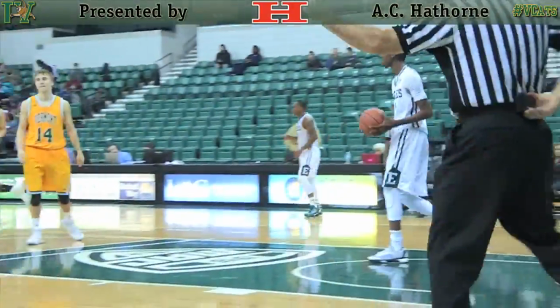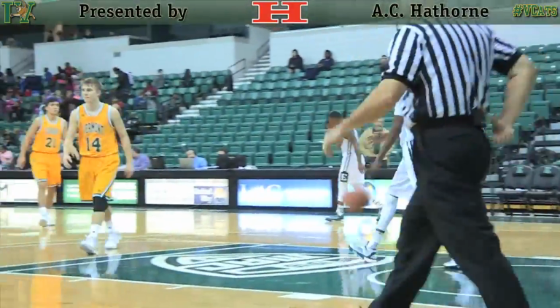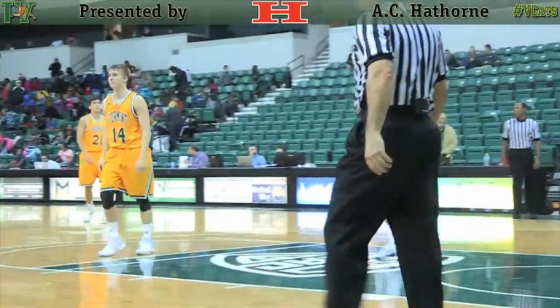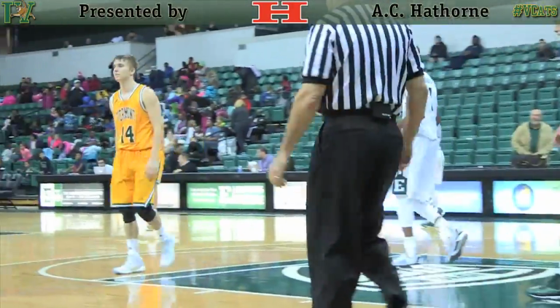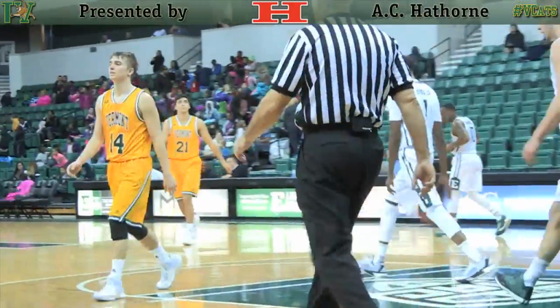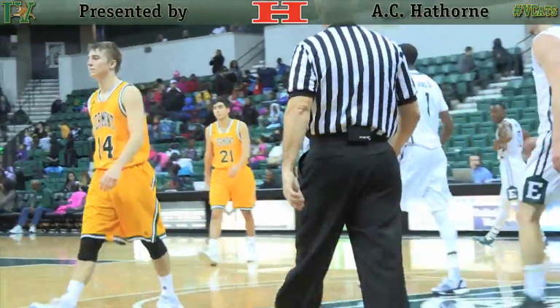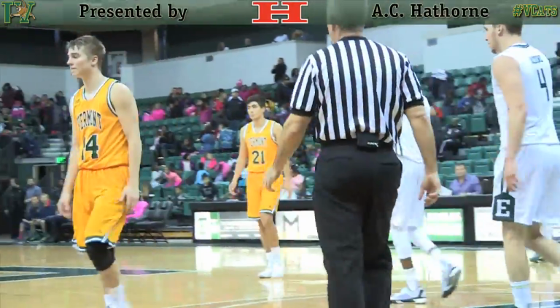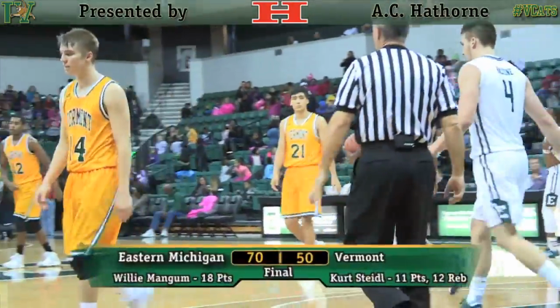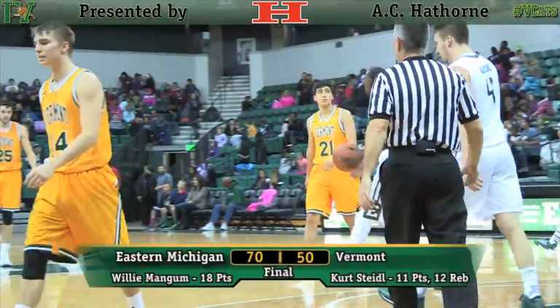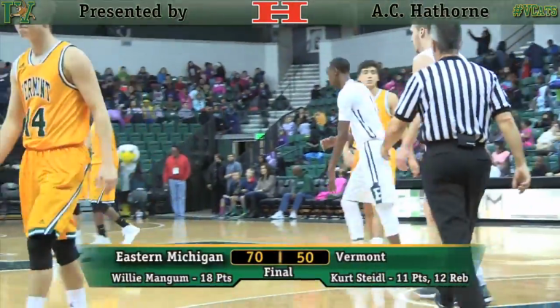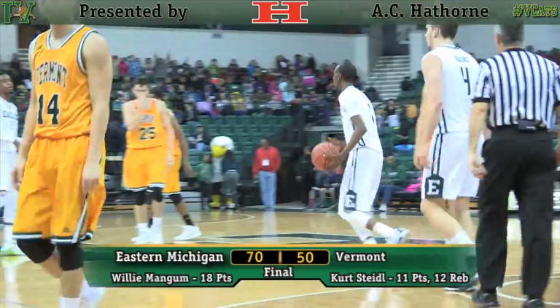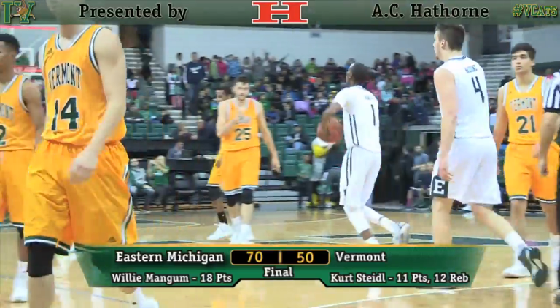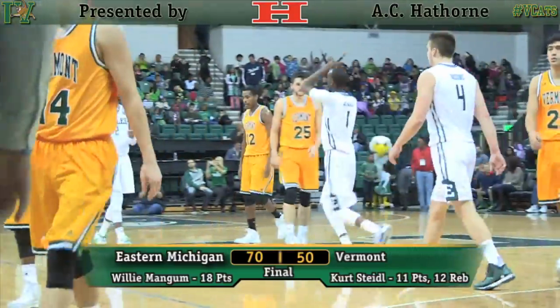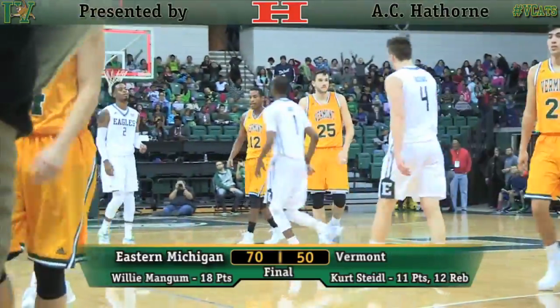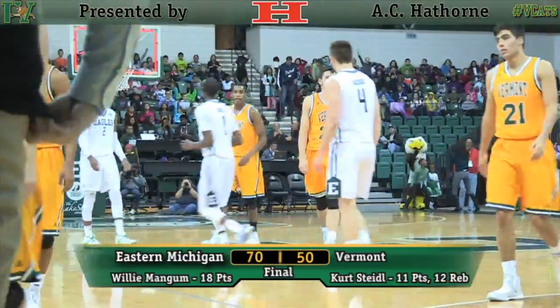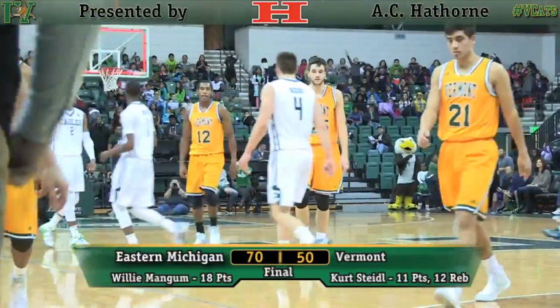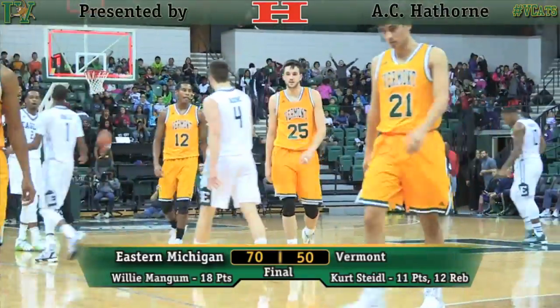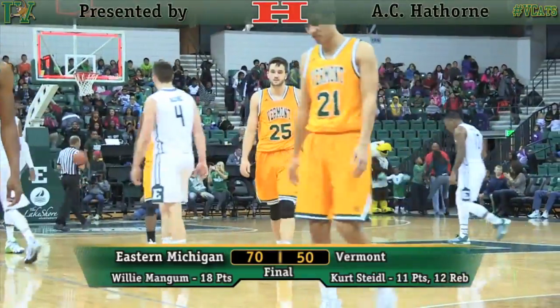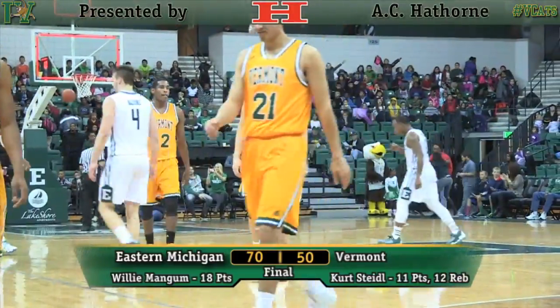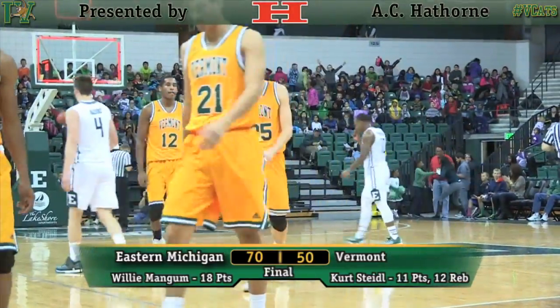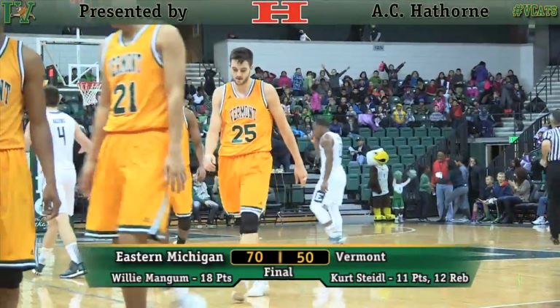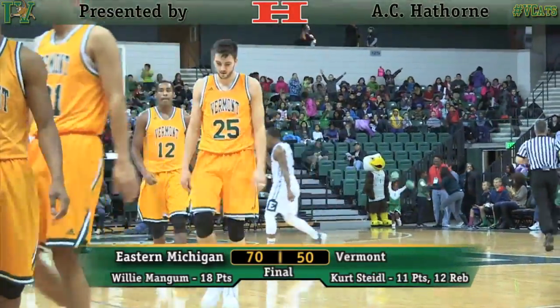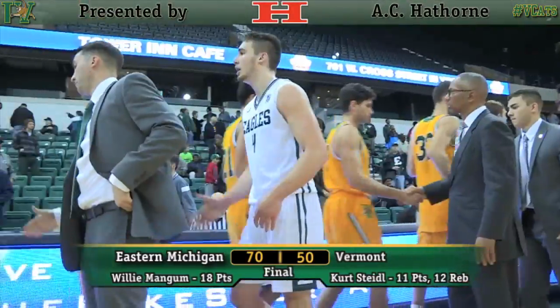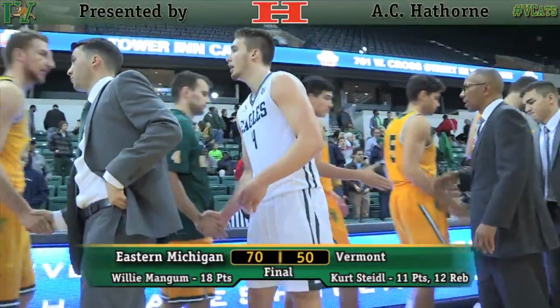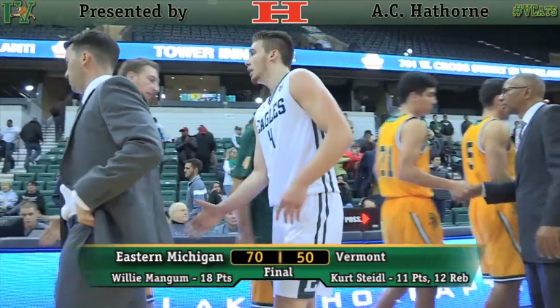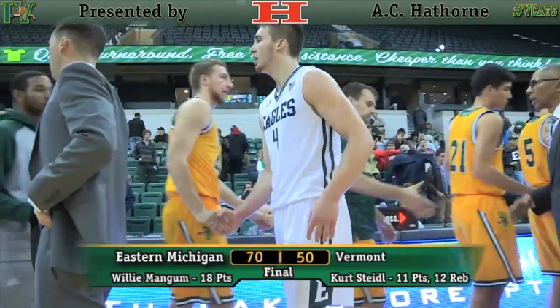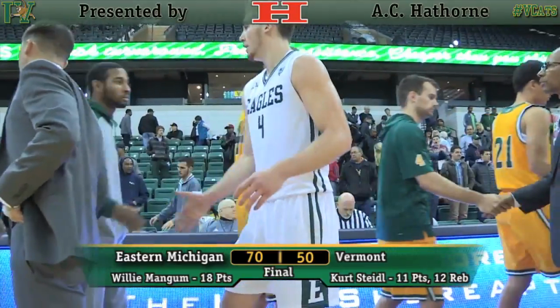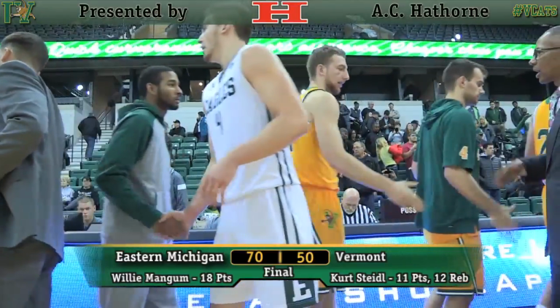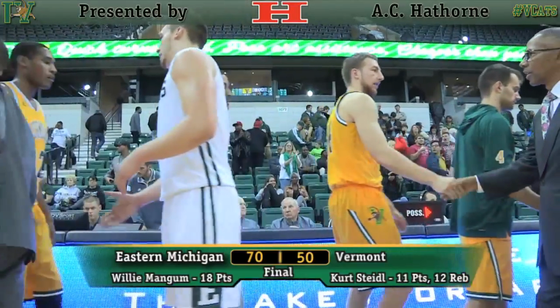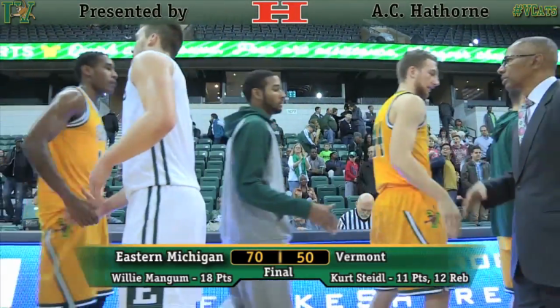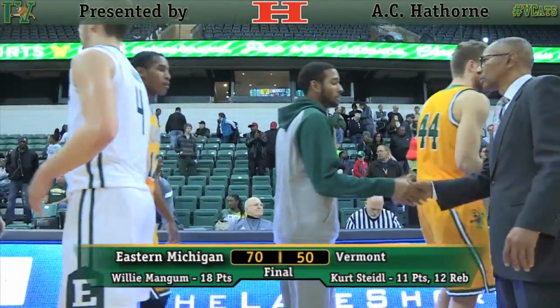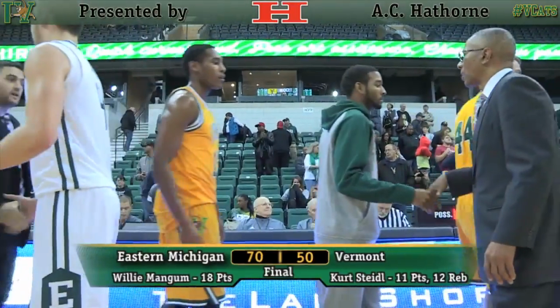Eastern Michigan left the clock expired. A tough season opener for UVM, an early dose of adversity for the Catamount. The final score: Eastern Michigan 70, Vermont 50.